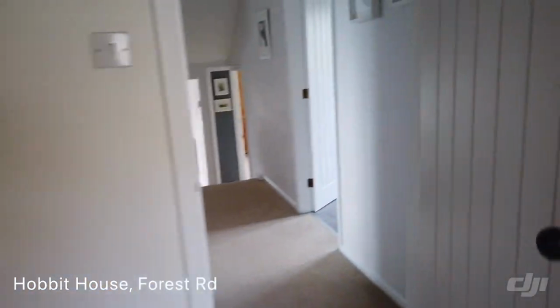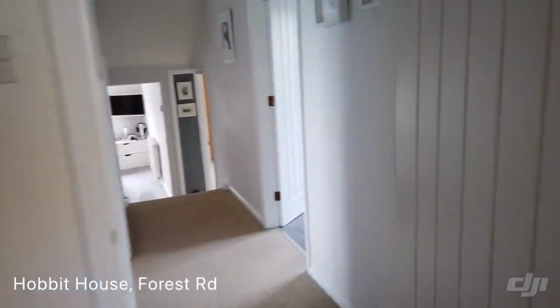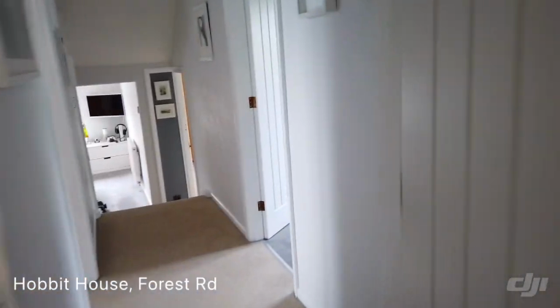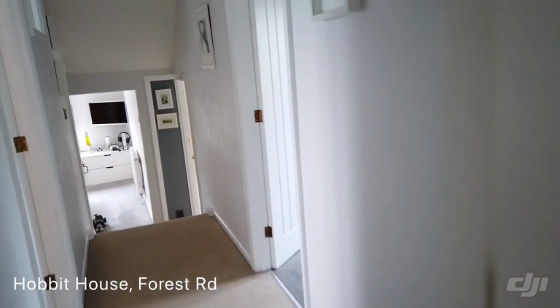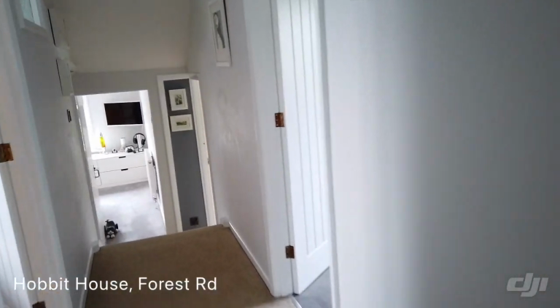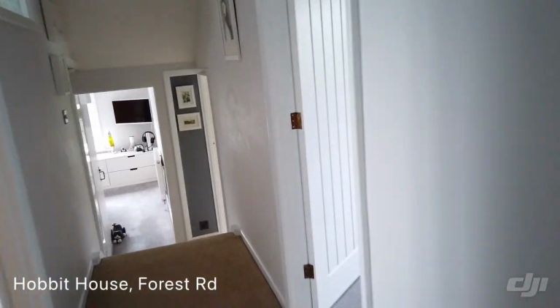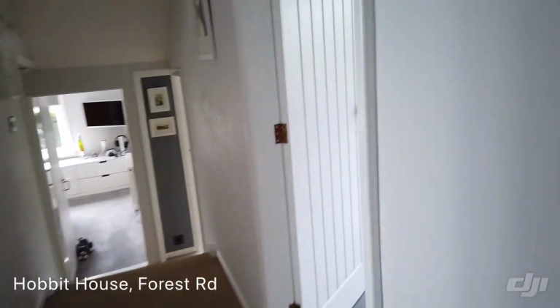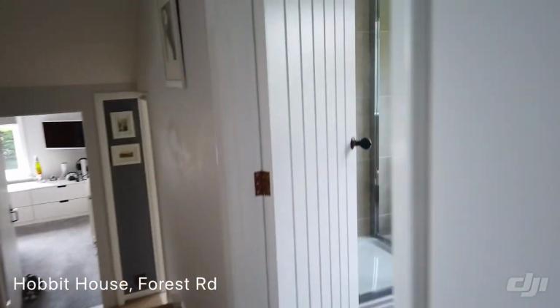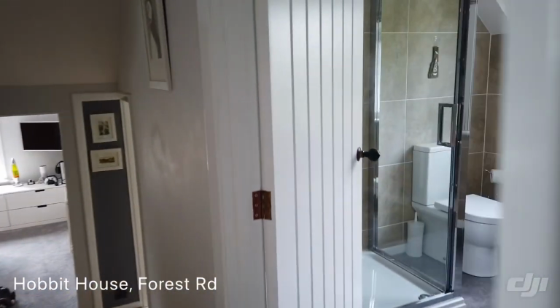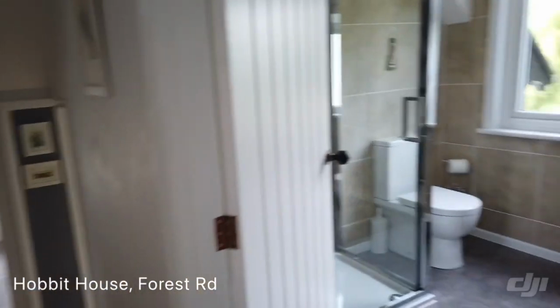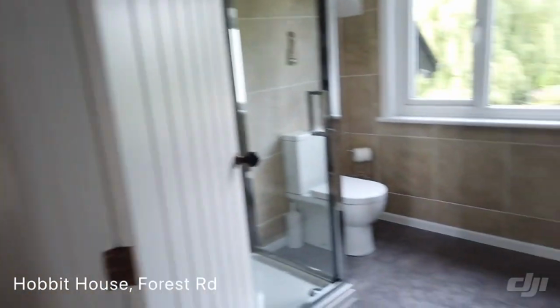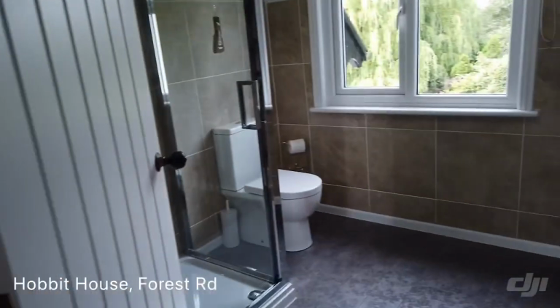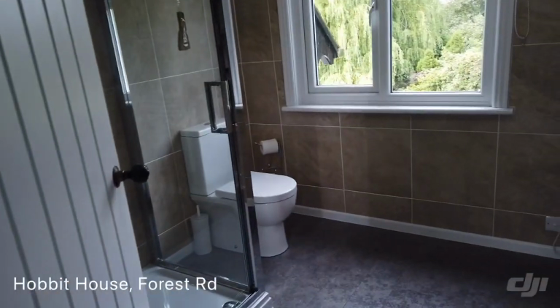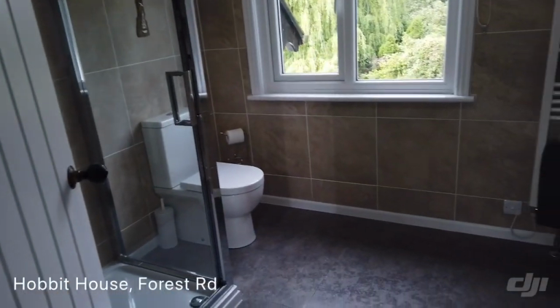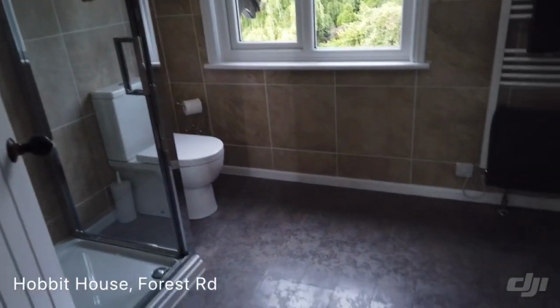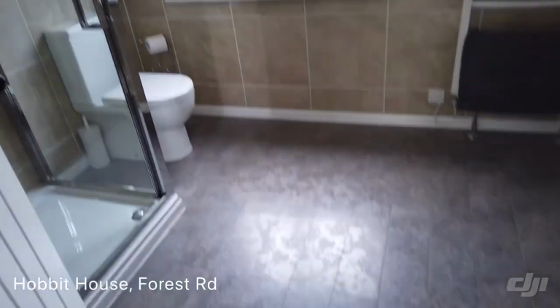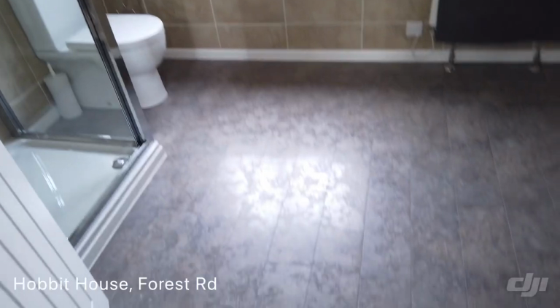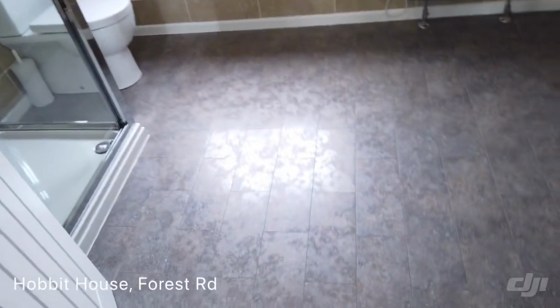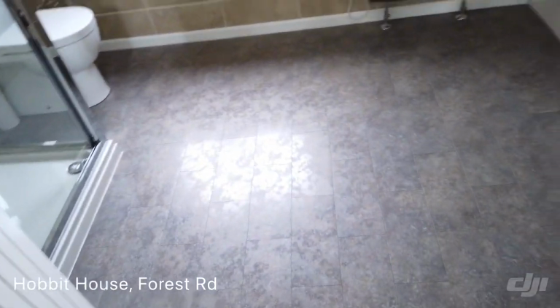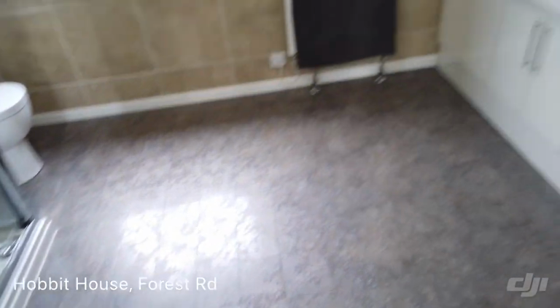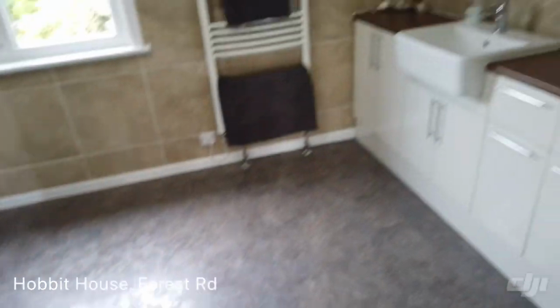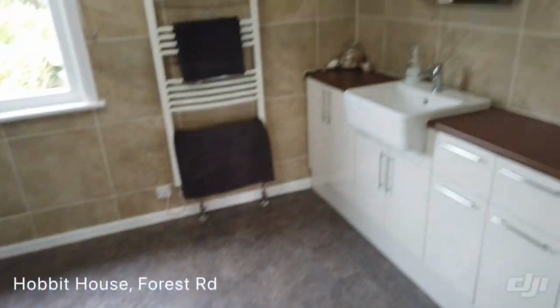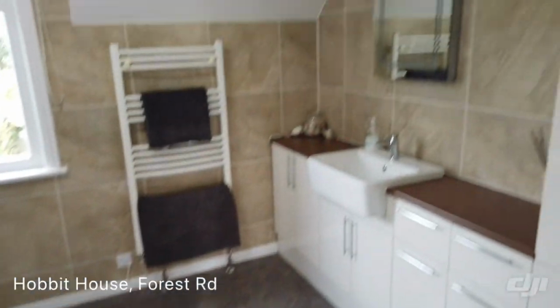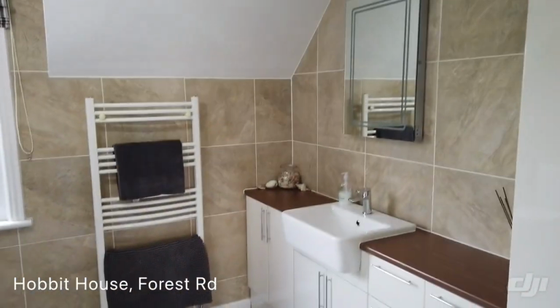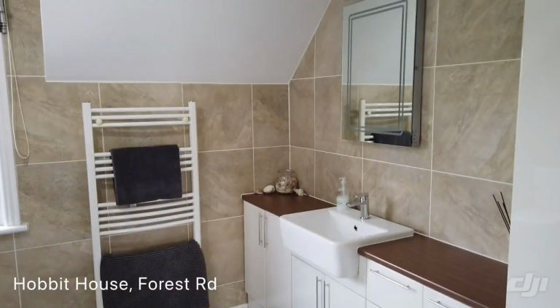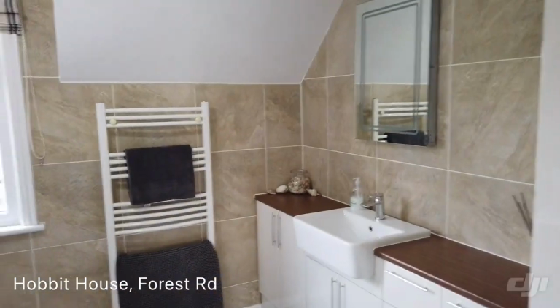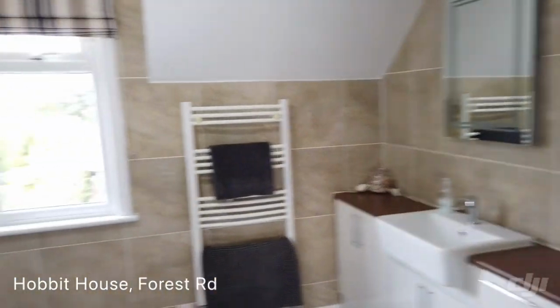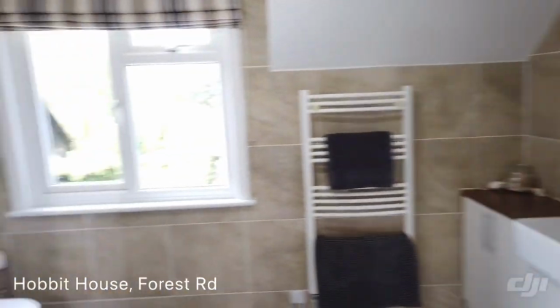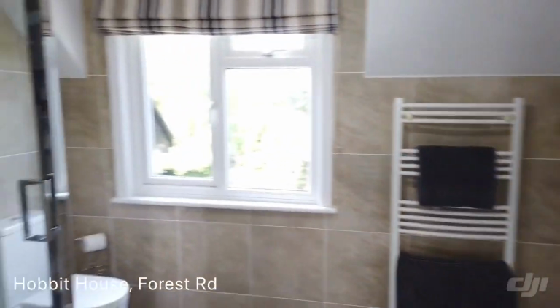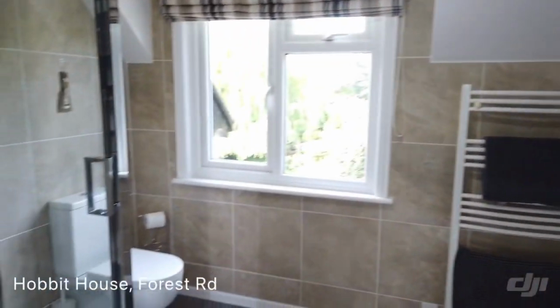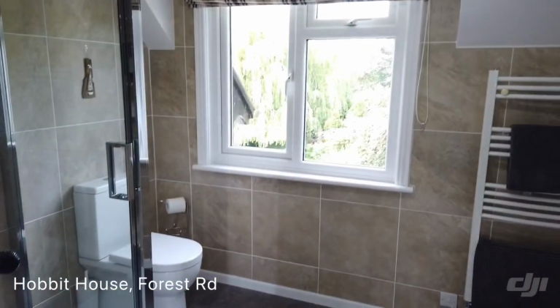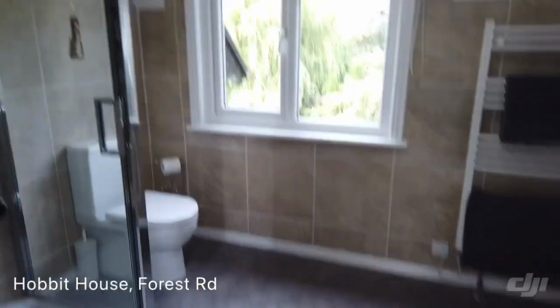And then we've got another large shower room. I would imagine that there's room to put a bath in there, if you did want a bath upstairs.